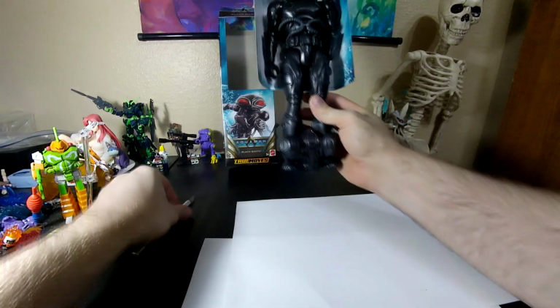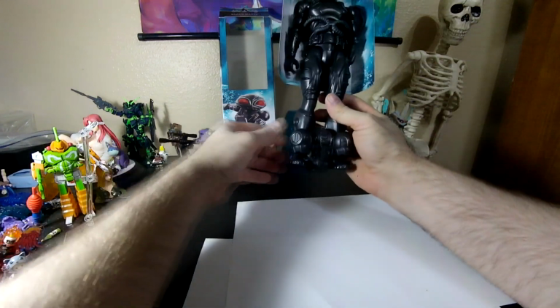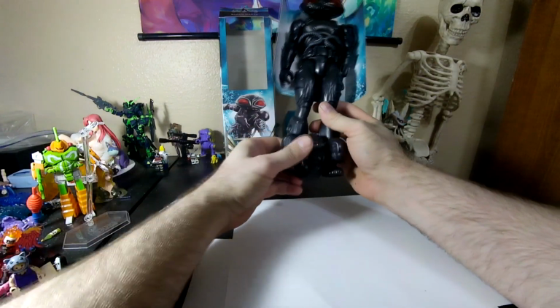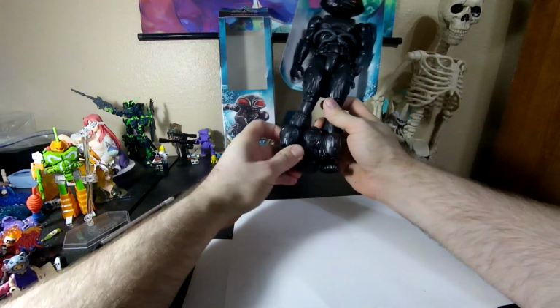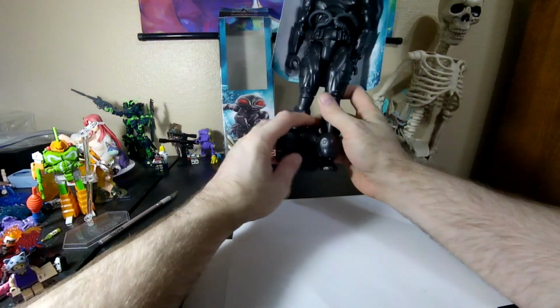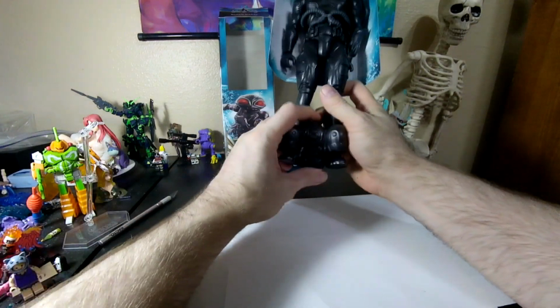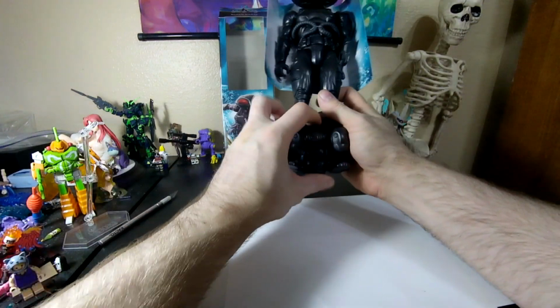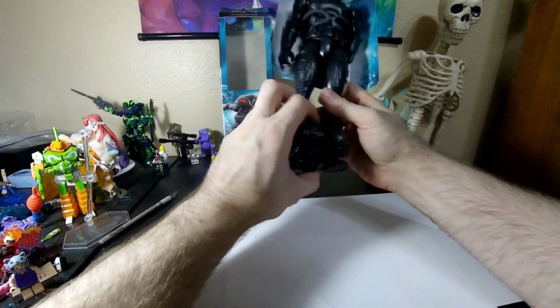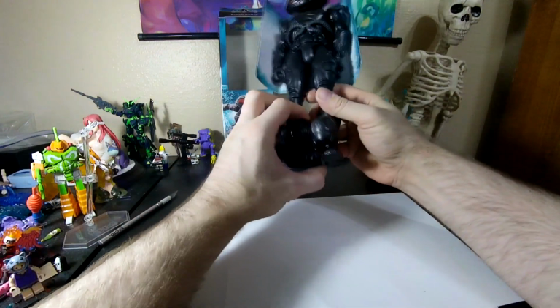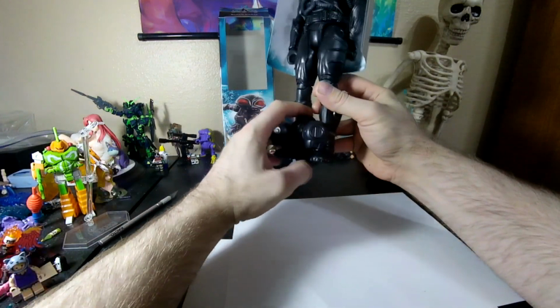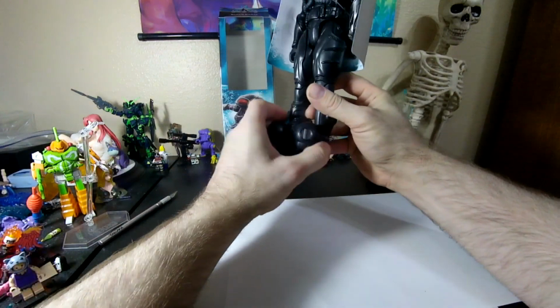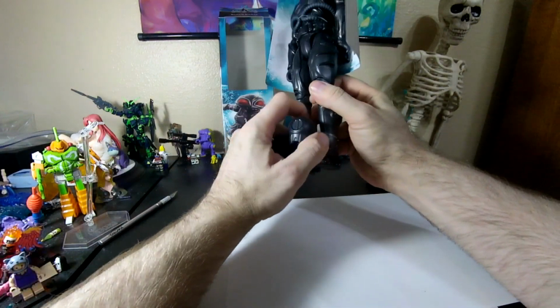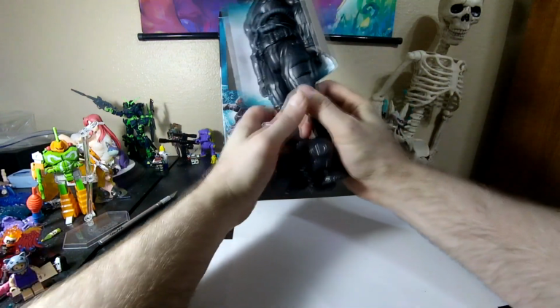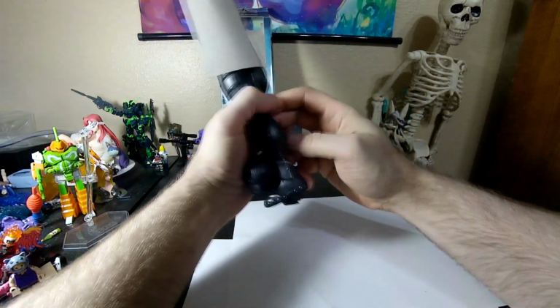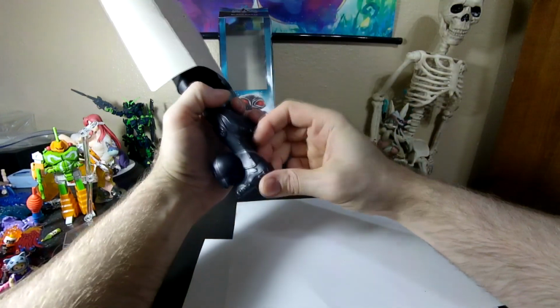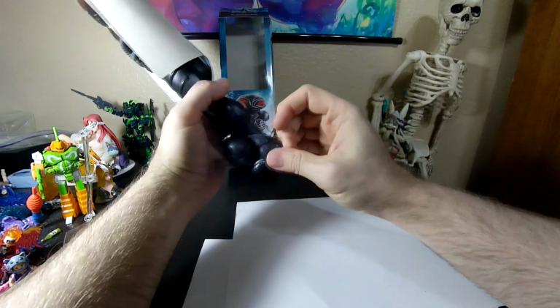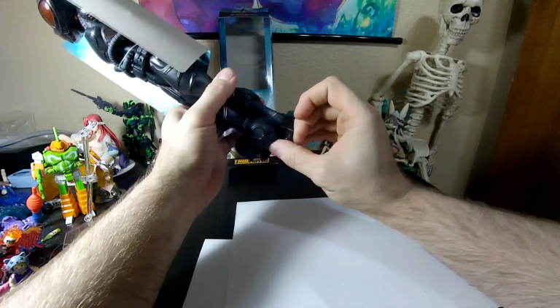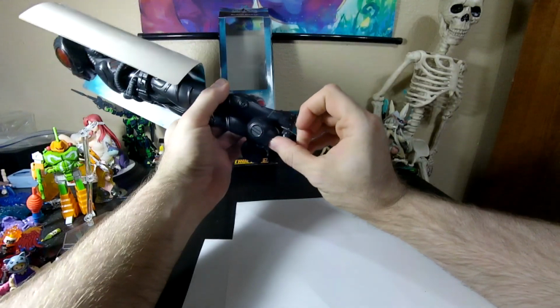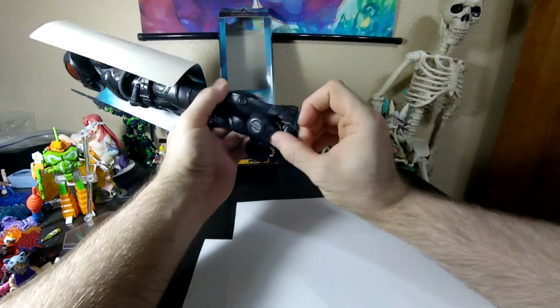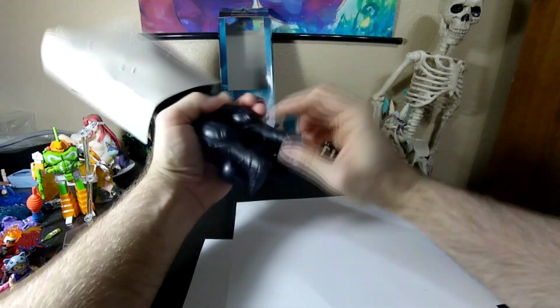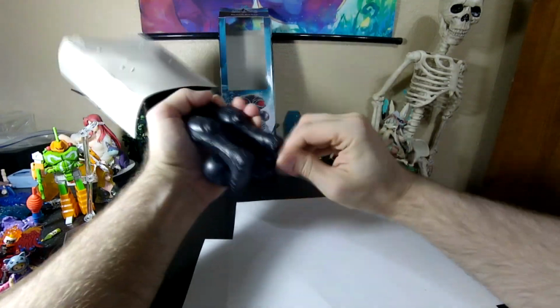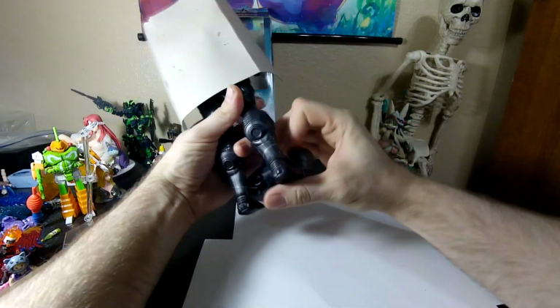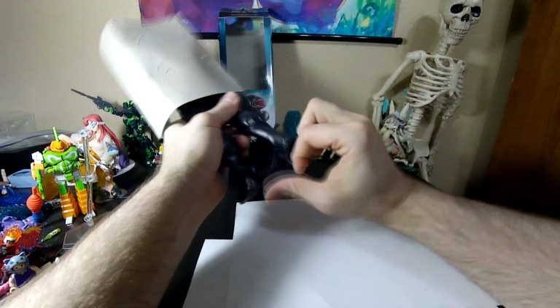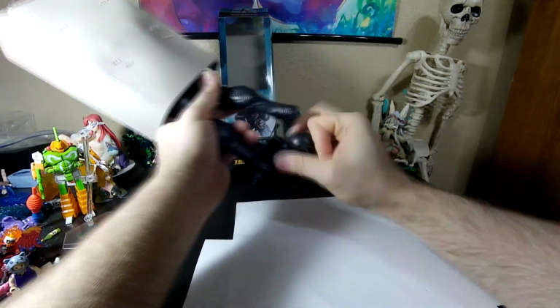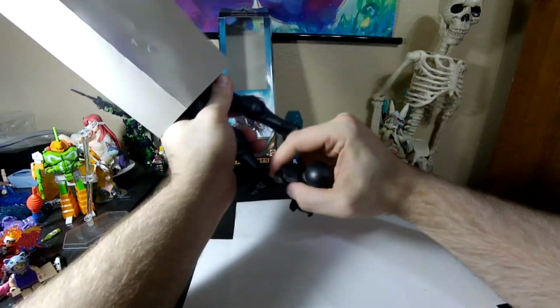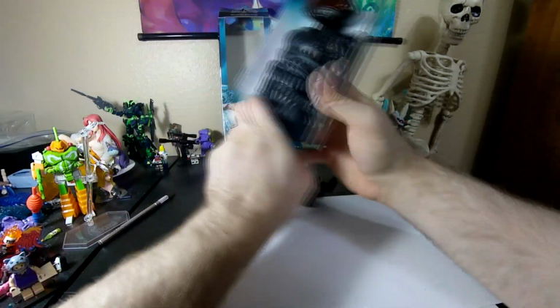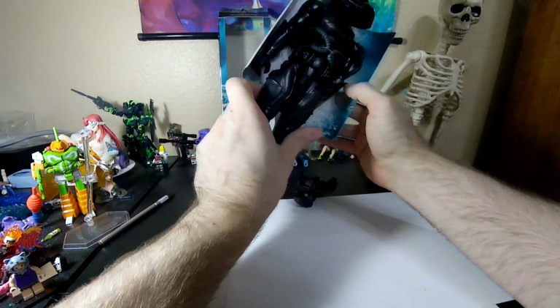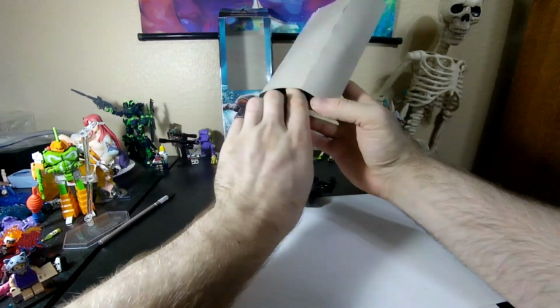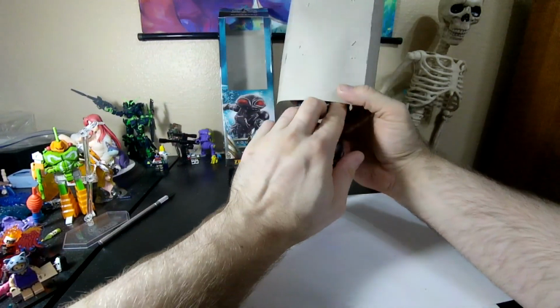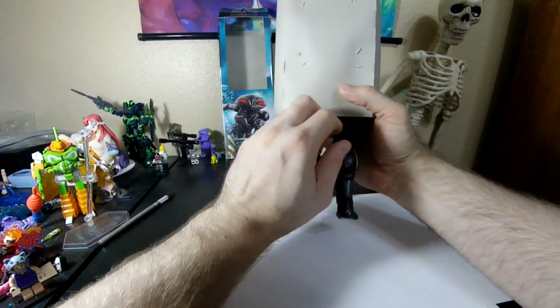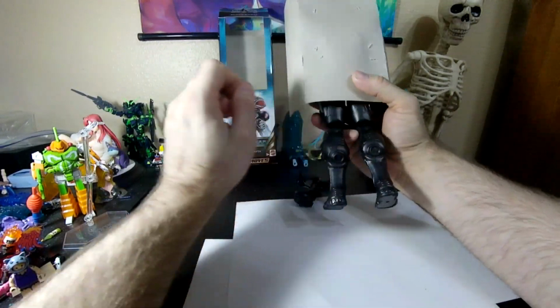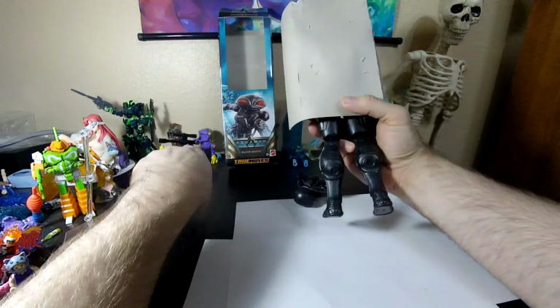Okay, what do we got here? What is this thing in between his legs? Oh, I think it's a backpack of some sort. And he's hopelessly trapped.